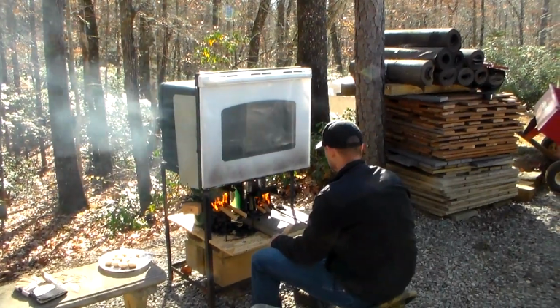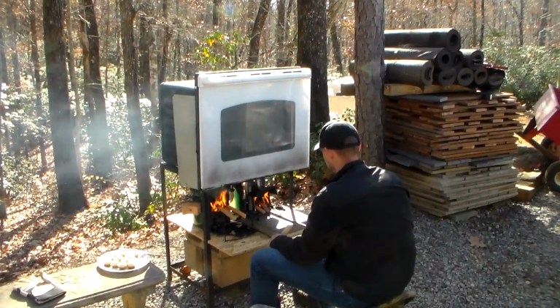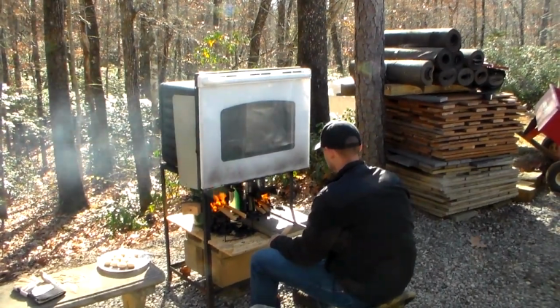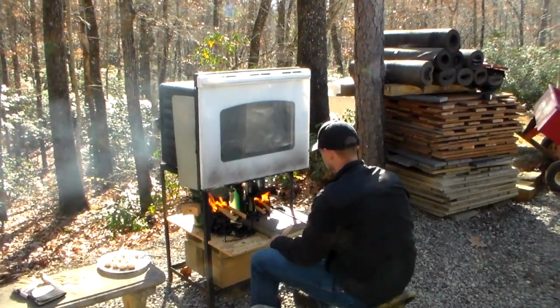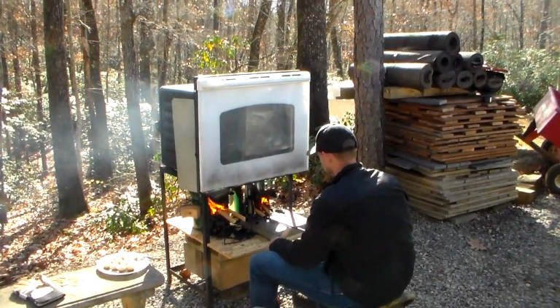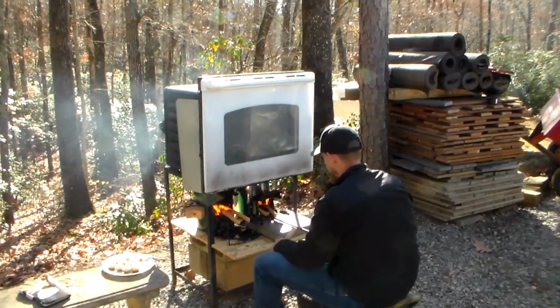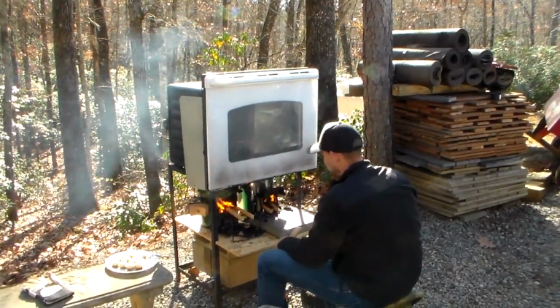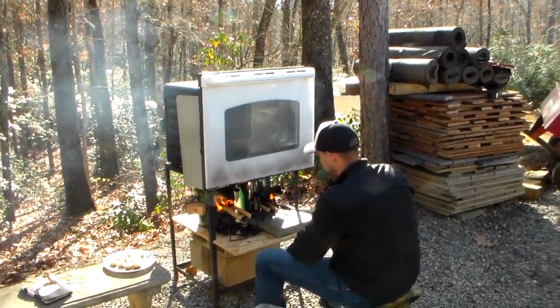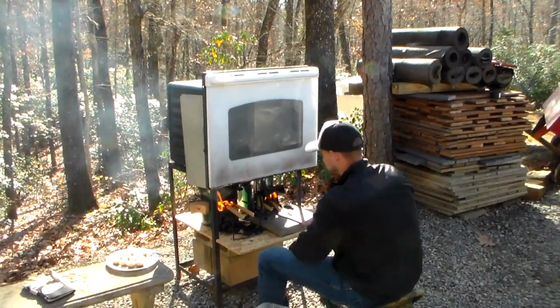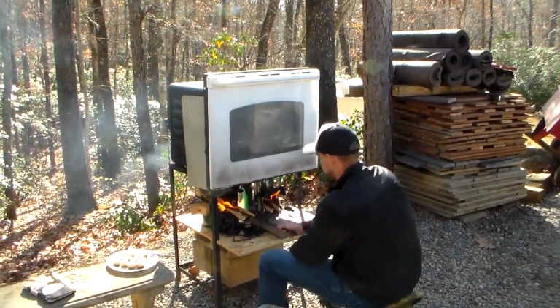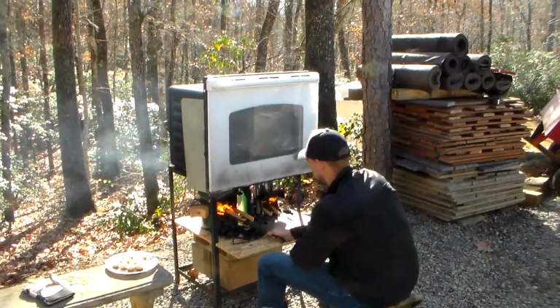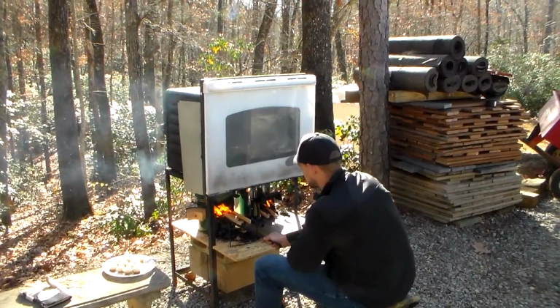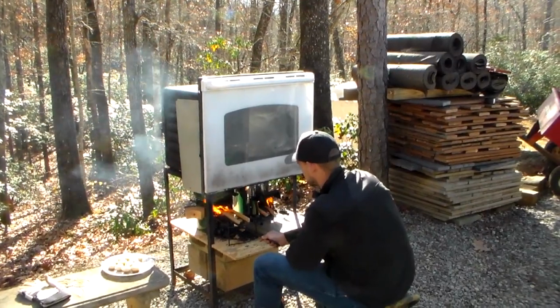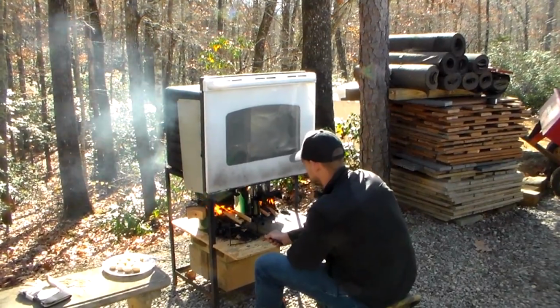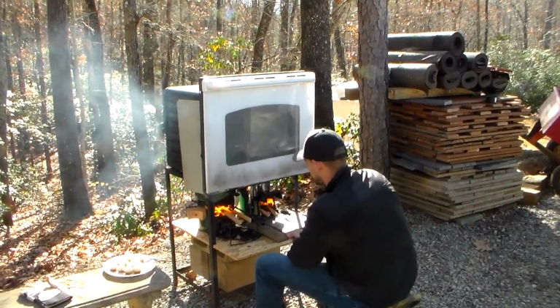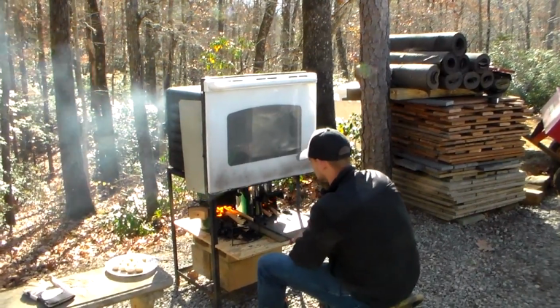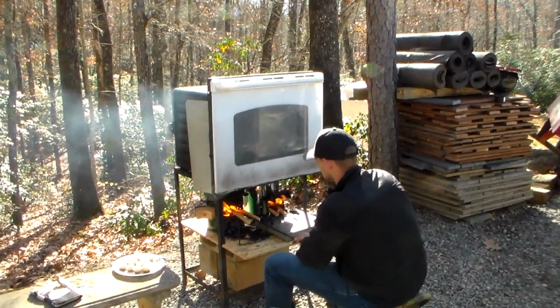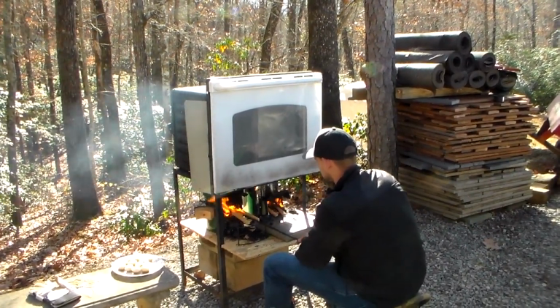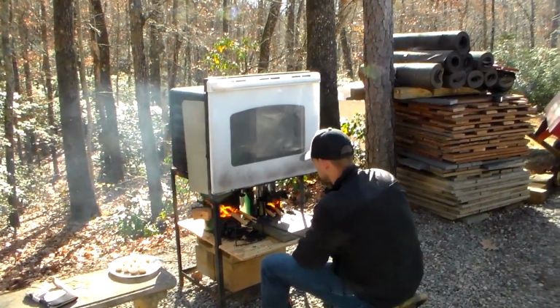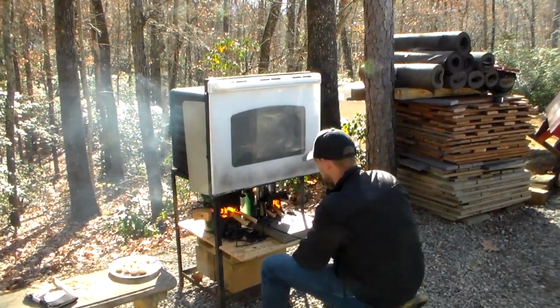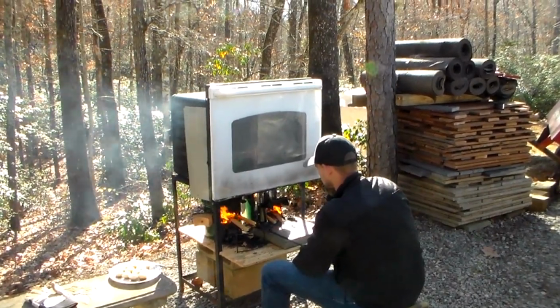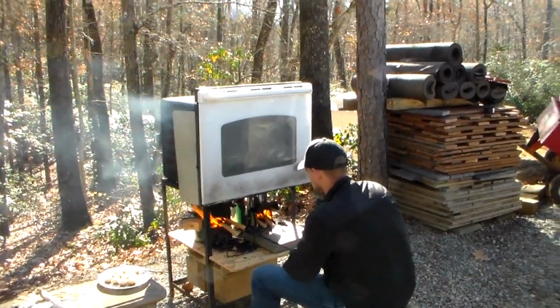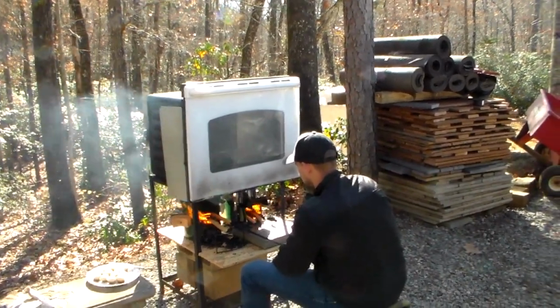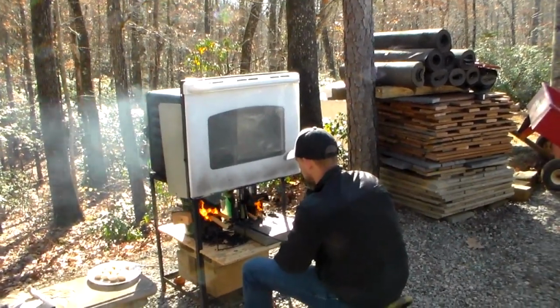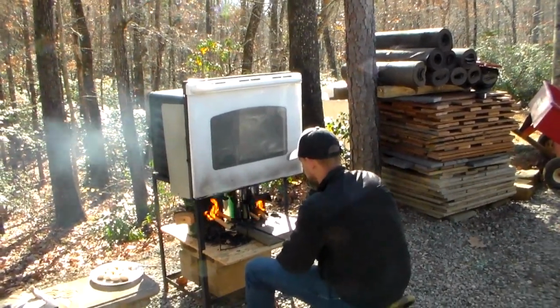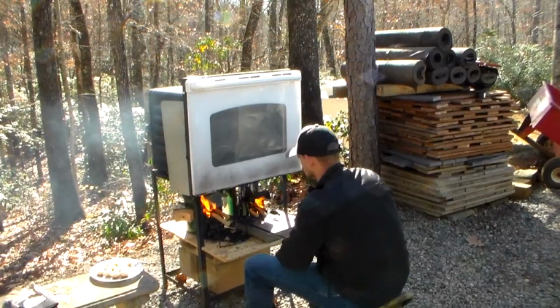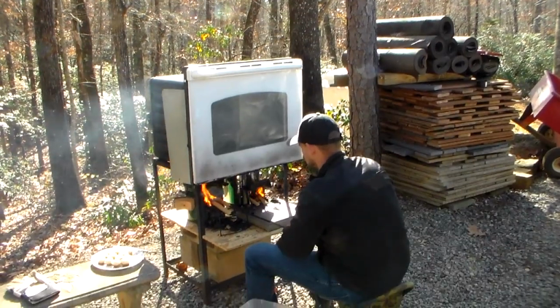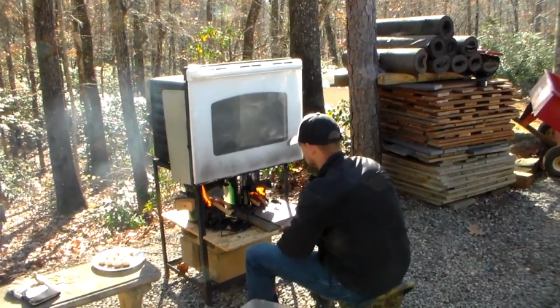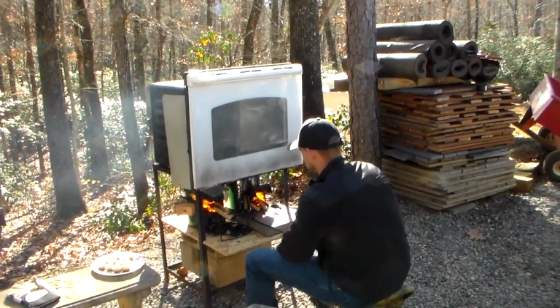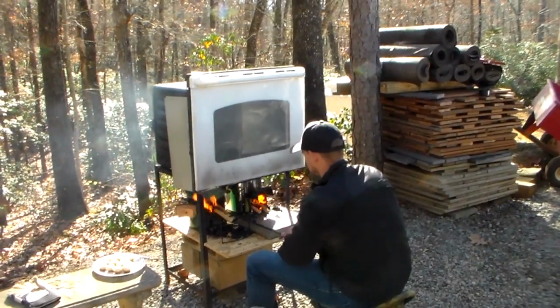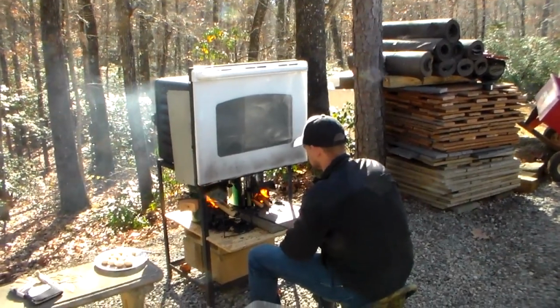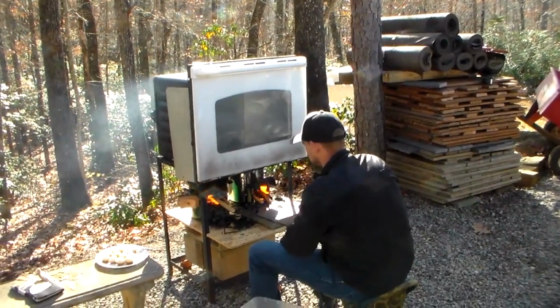Hey YouTube, this is SouthernPurple1. We have taken an electrical oven with the stove top, stripped it down to just the oven part, and we've made an improvised oven.